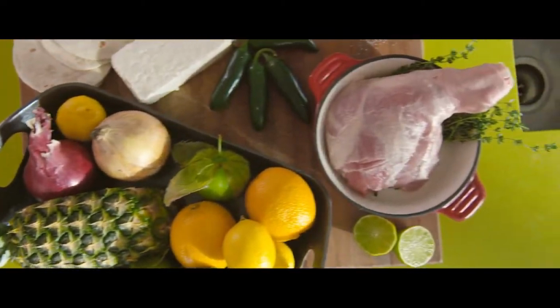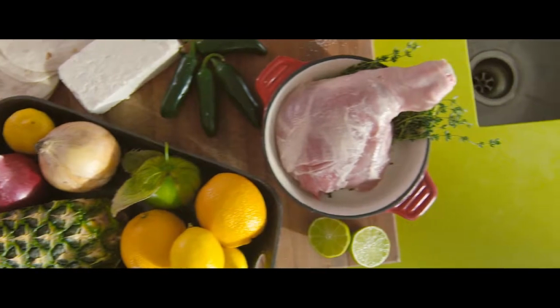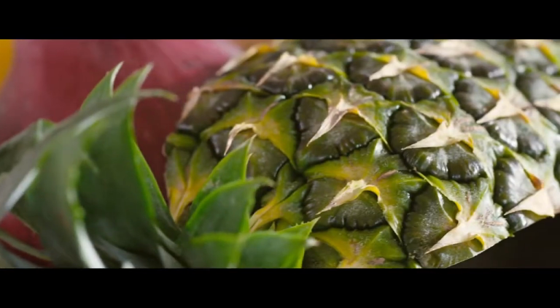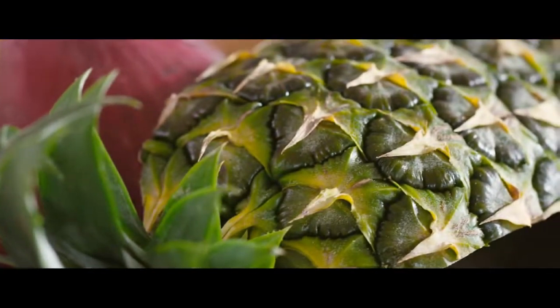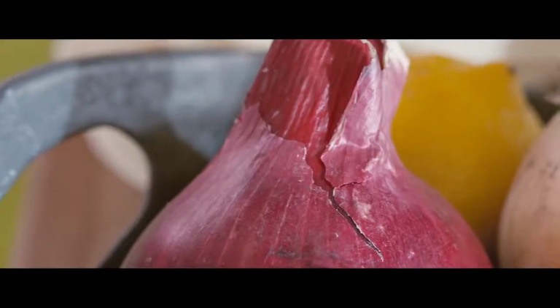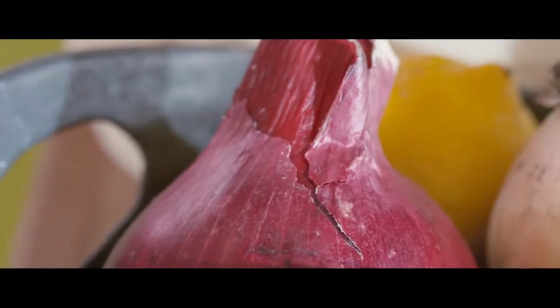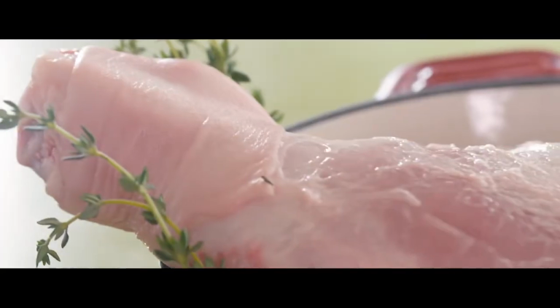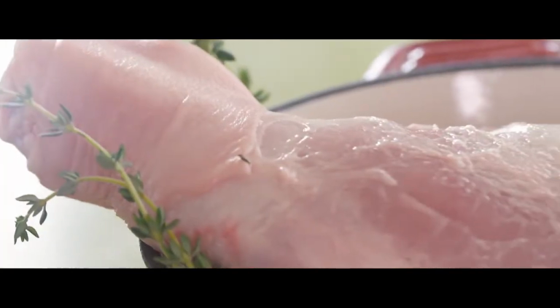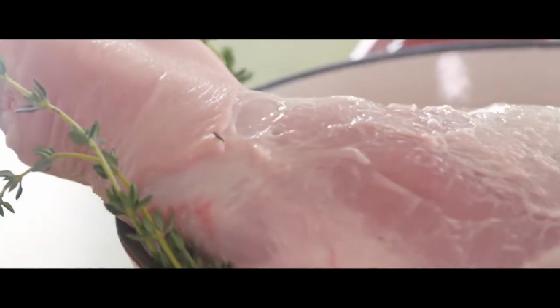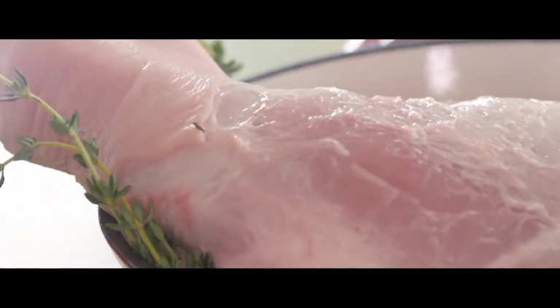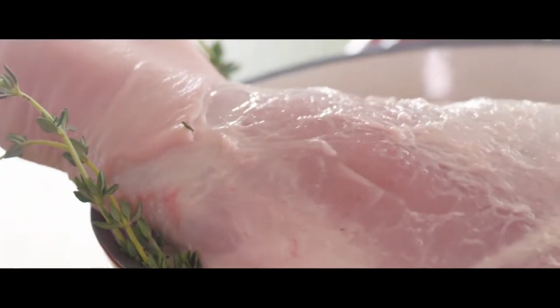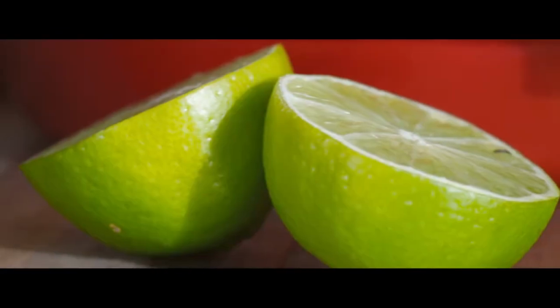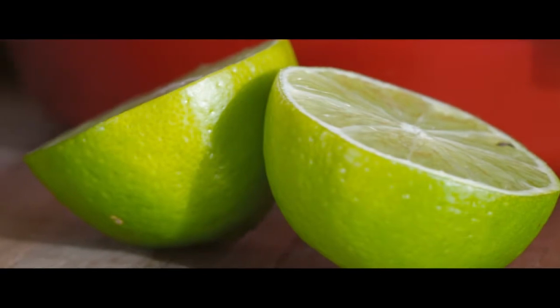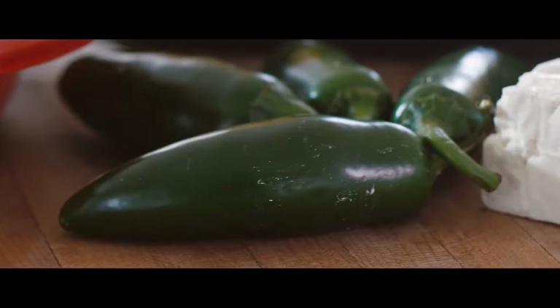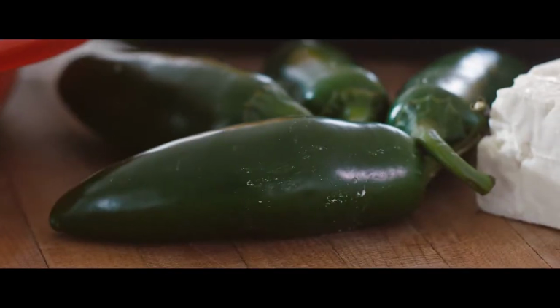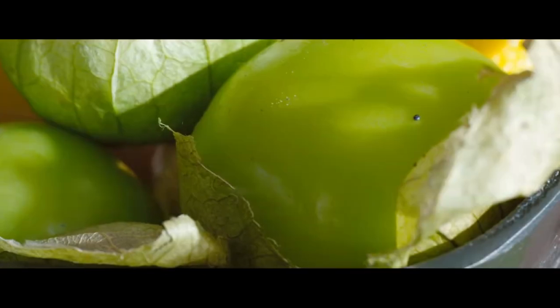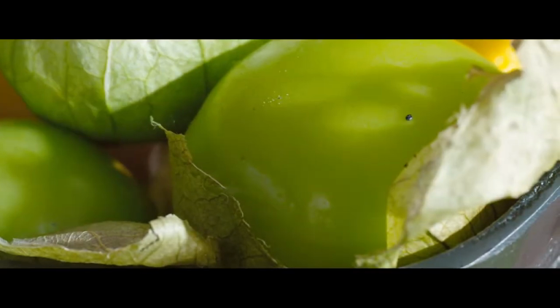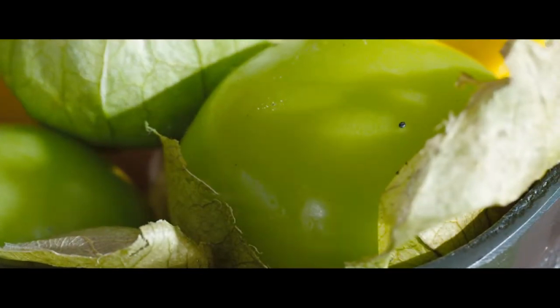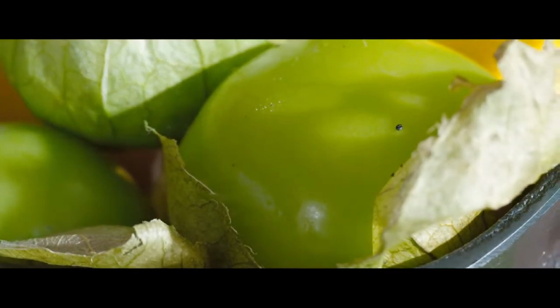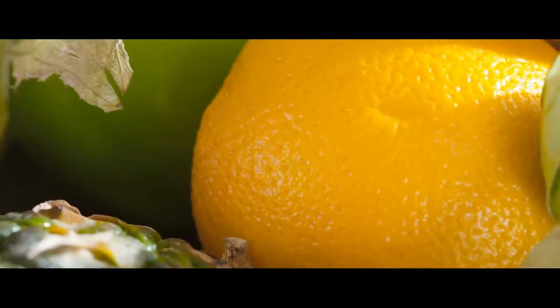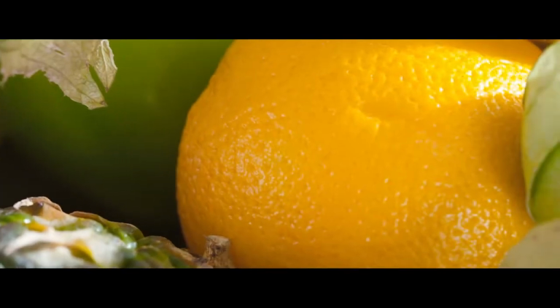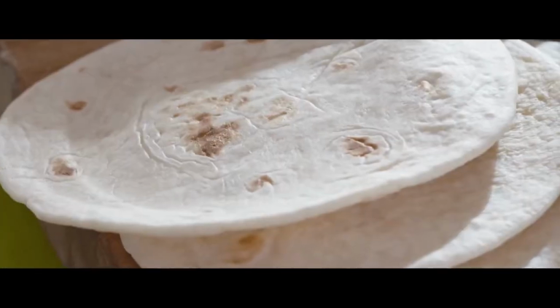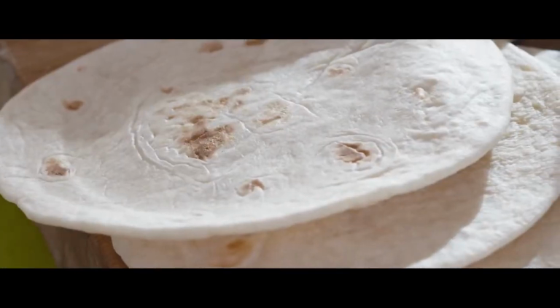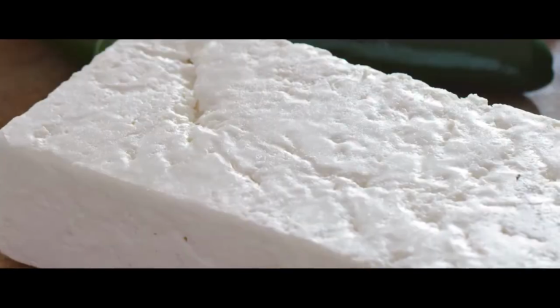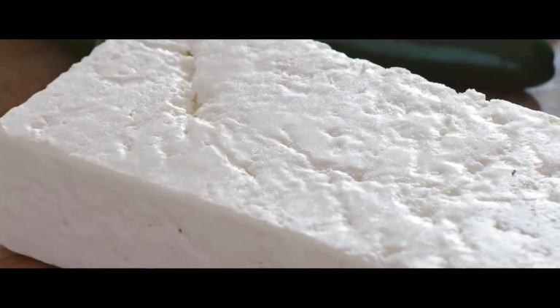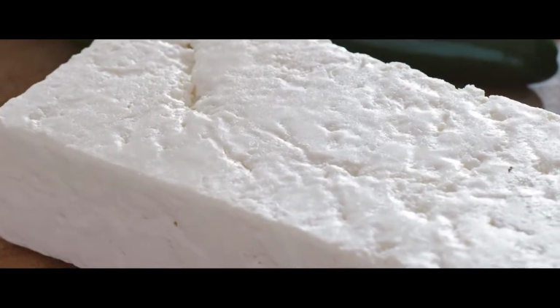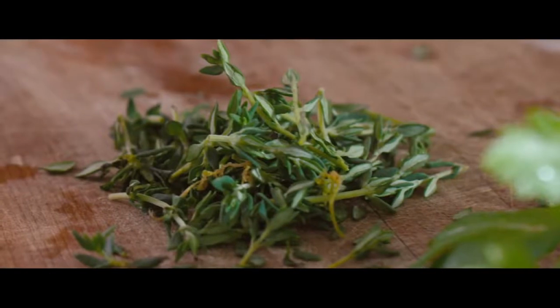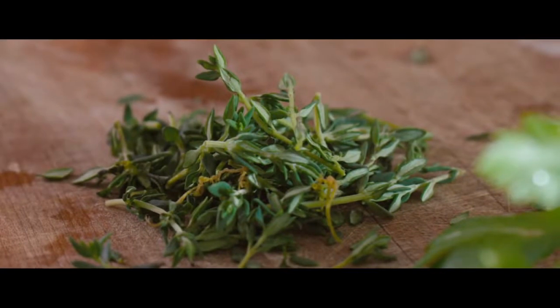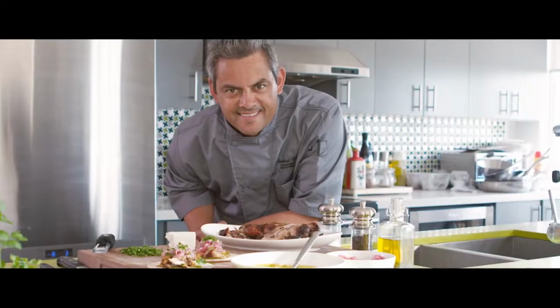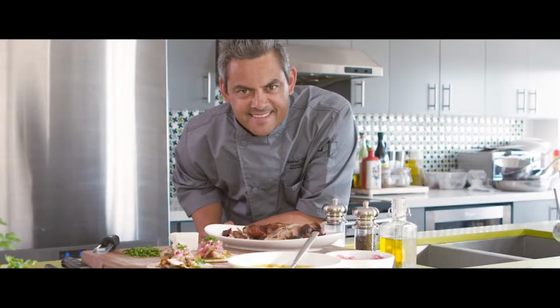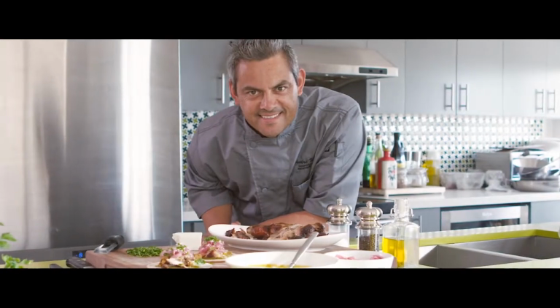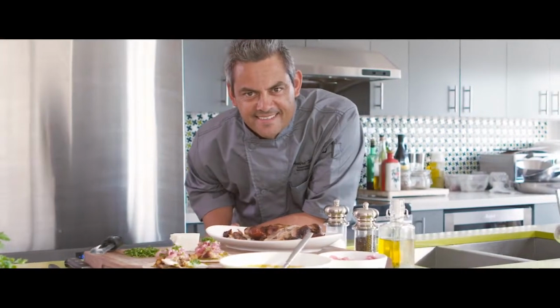This pork taco dish is broken down into a two-day process. On the first day we're going to marinate our meat, make our salsa verde, and get our pickled onions out of the way. This is going to free up a bit more time on the day you decide to enjoy this beautiful meal and allow you to spend more time with your friends and family.